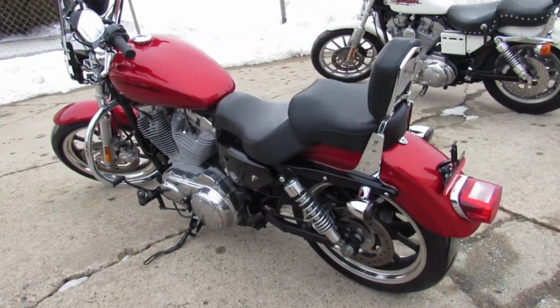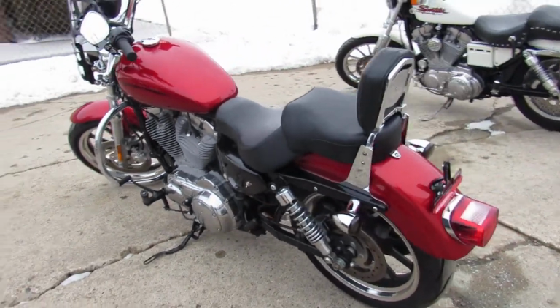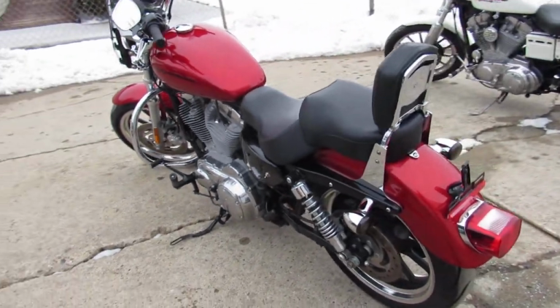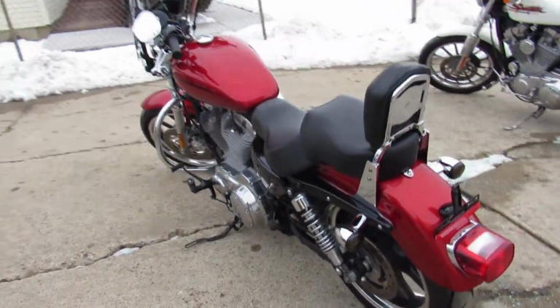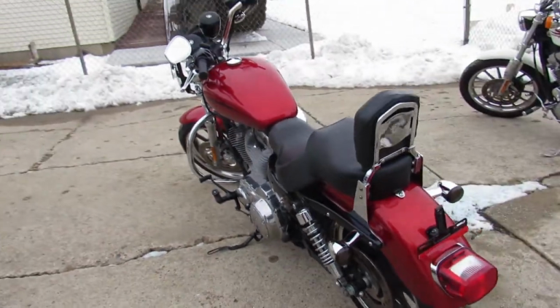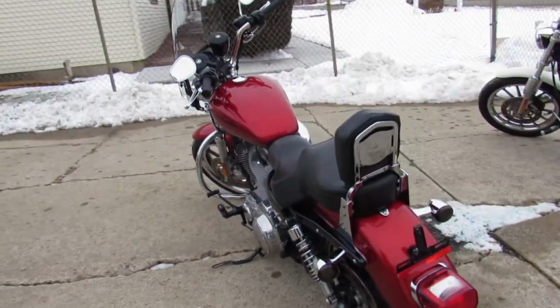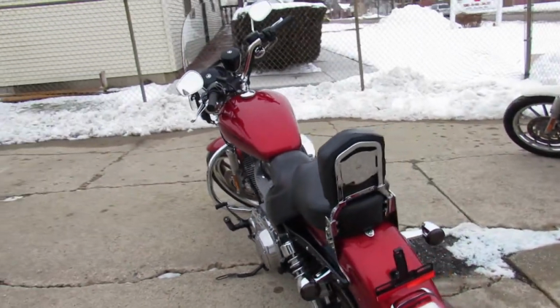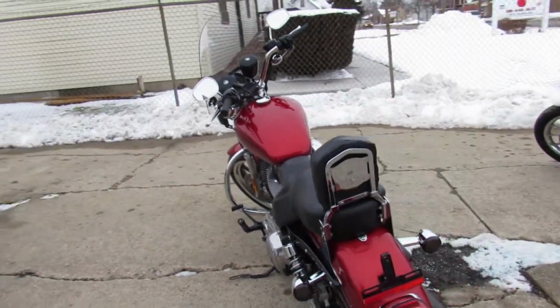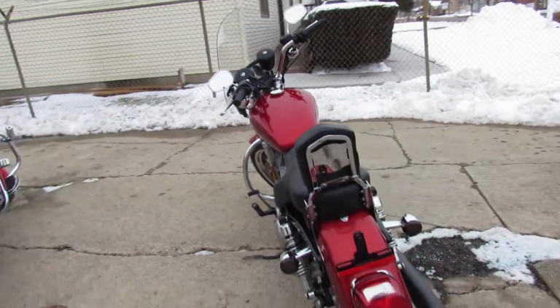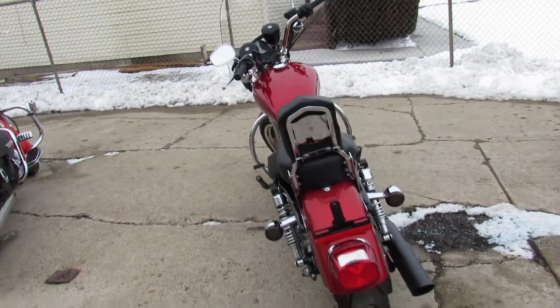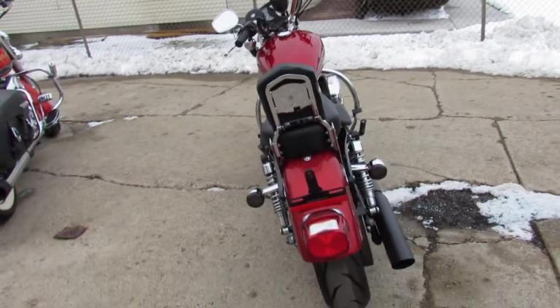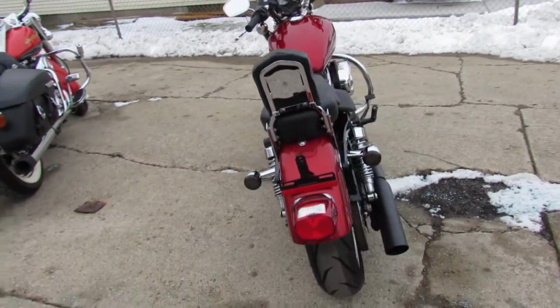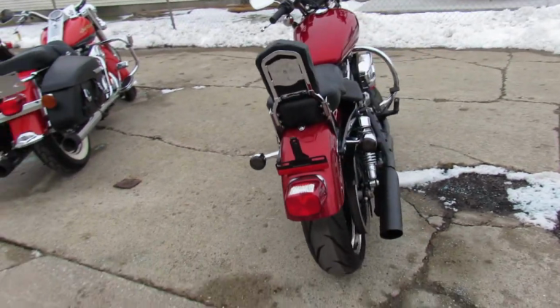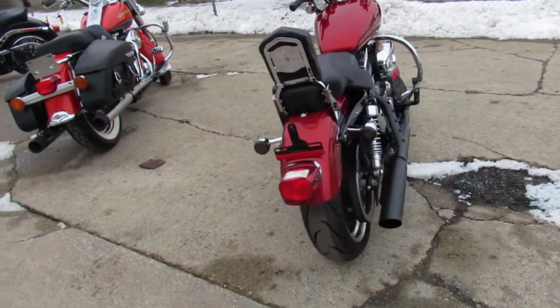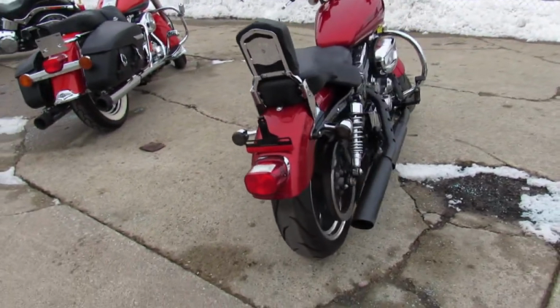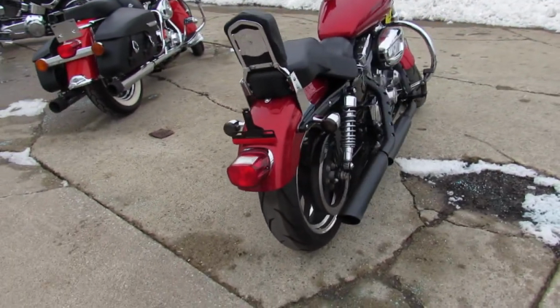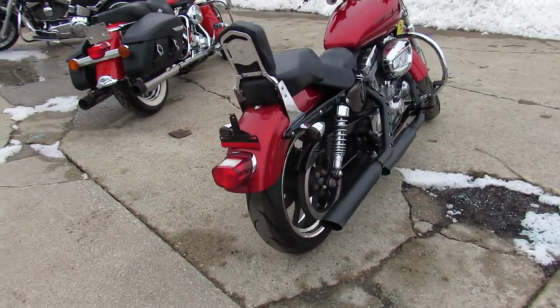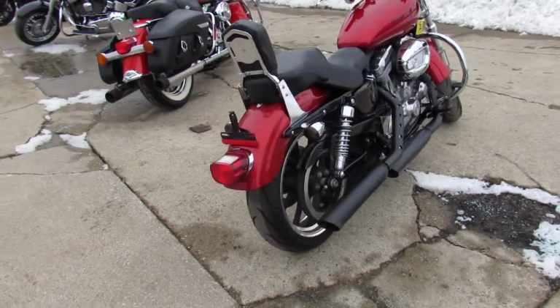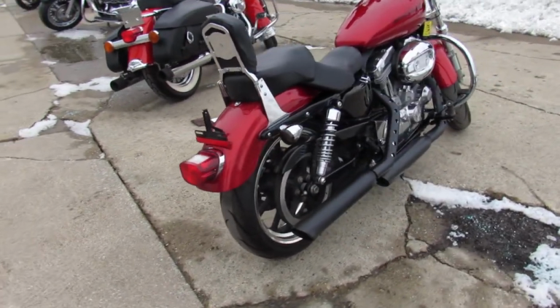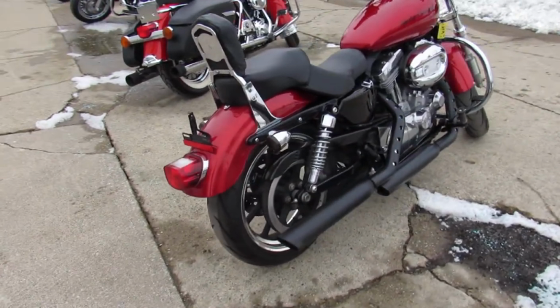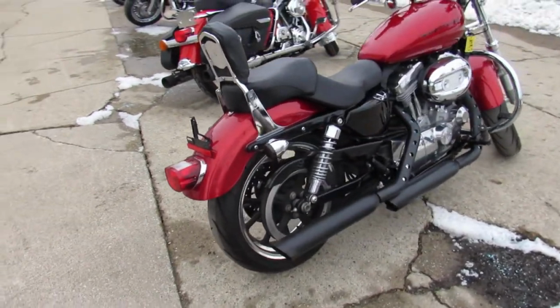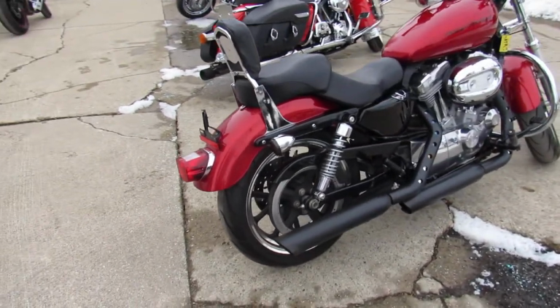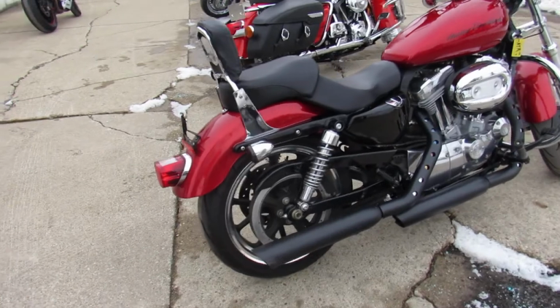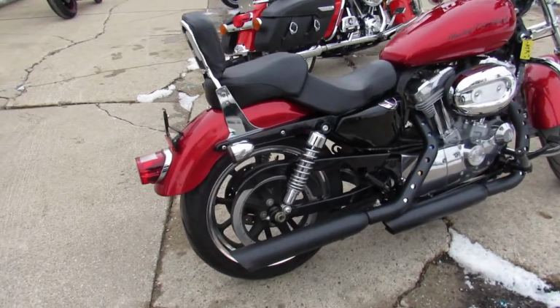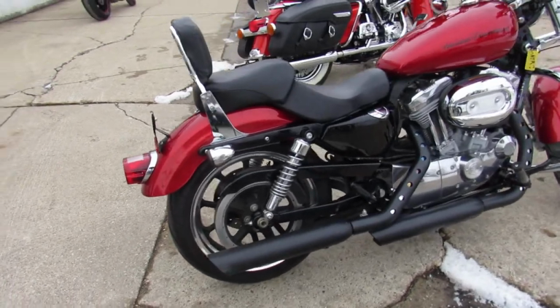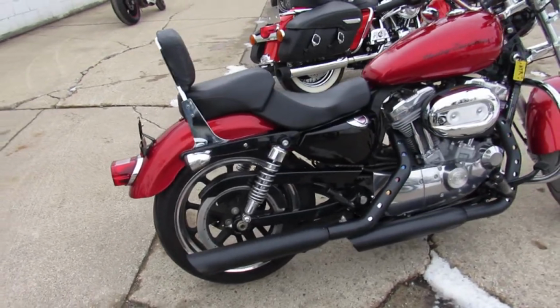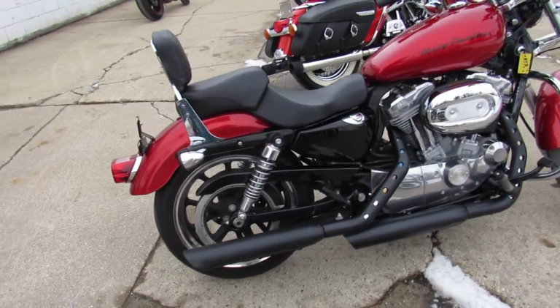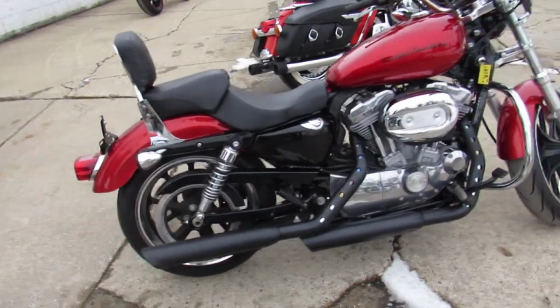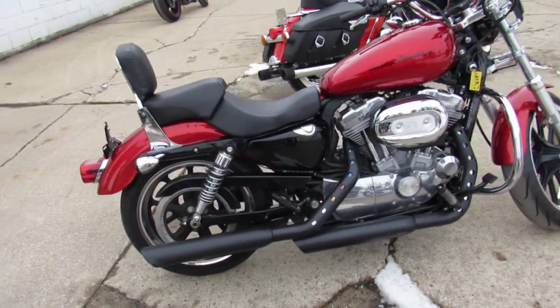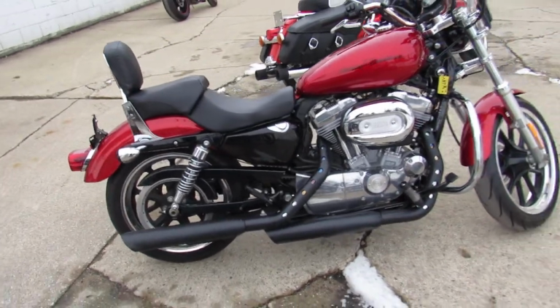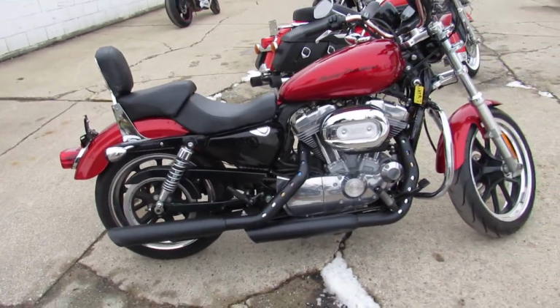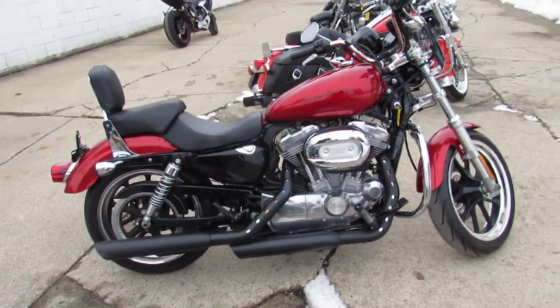Nice clean bike for the money here. 2012 883, 7,200 miles. Guaranteed financing, leasing programs, layaway programs. Your trade's always welcome. Give us a call: 810-648-9500.